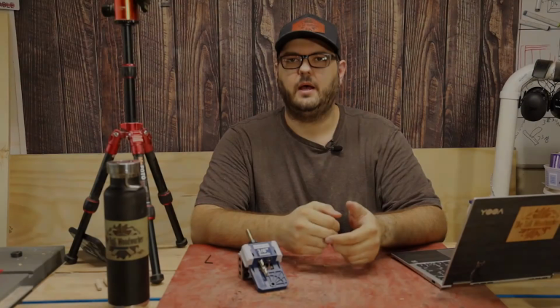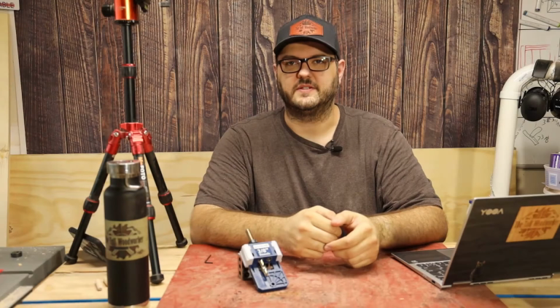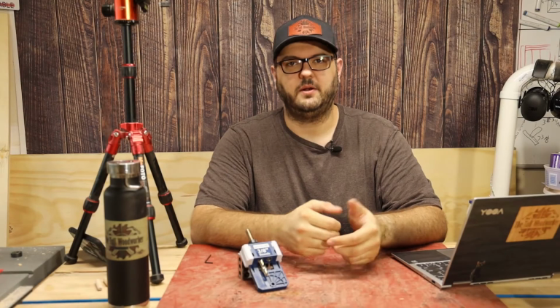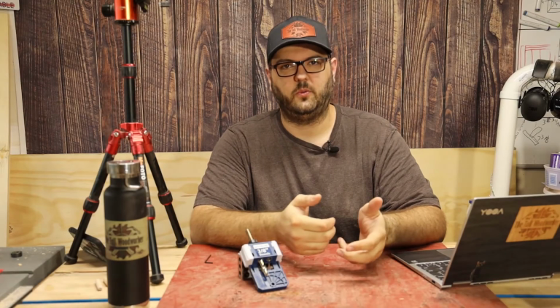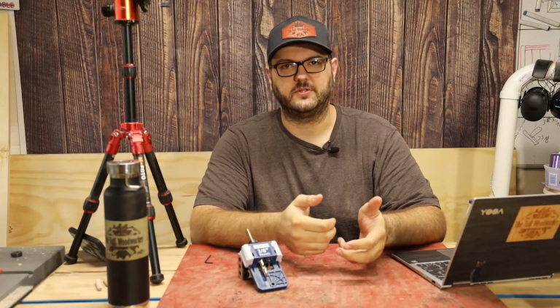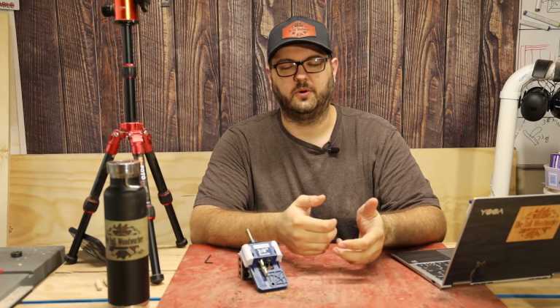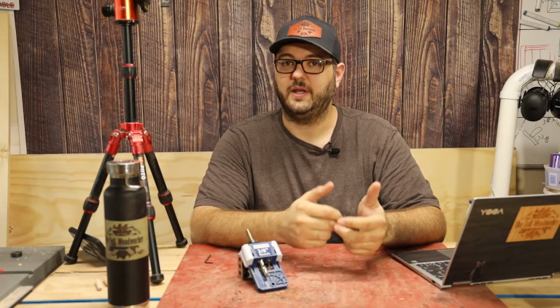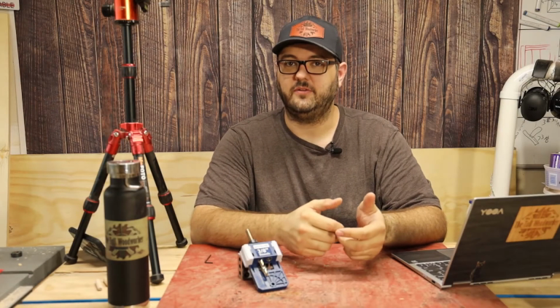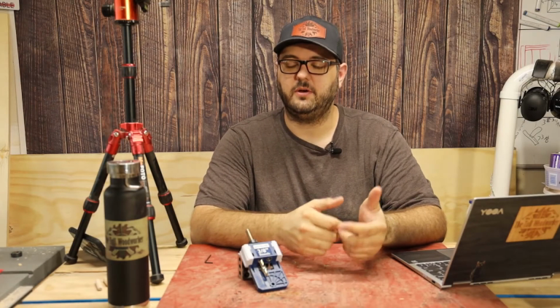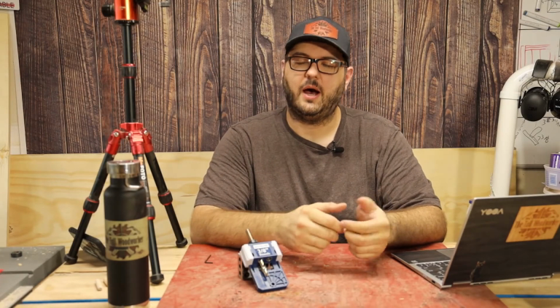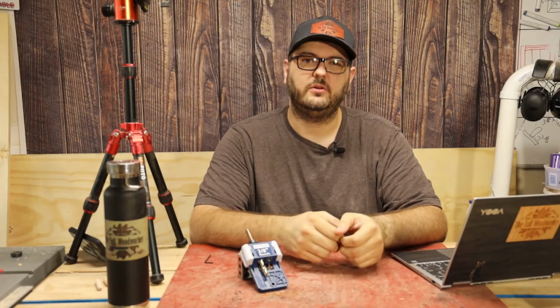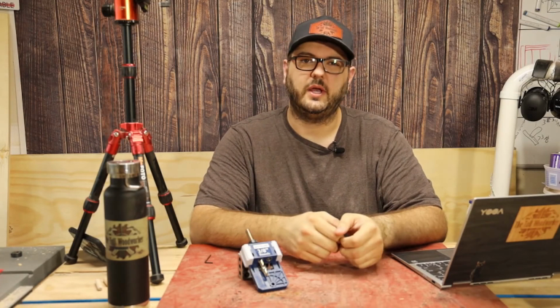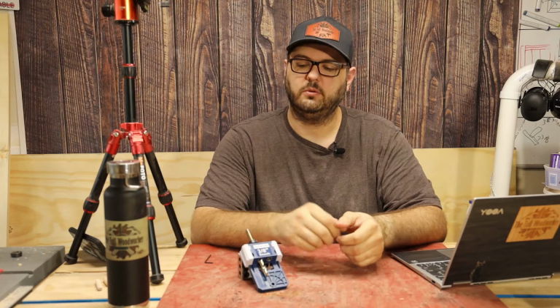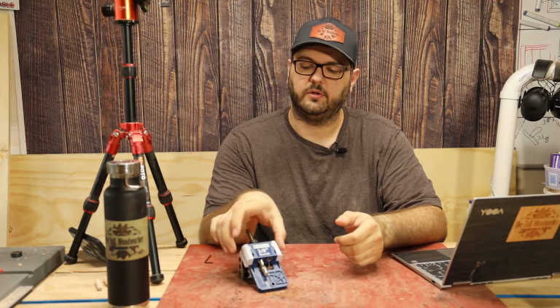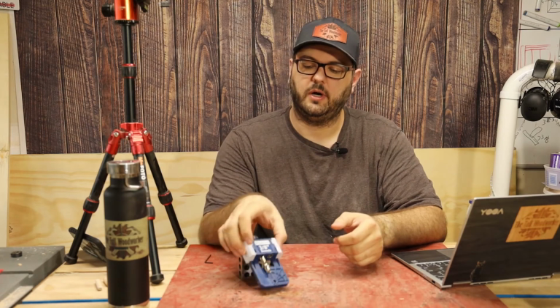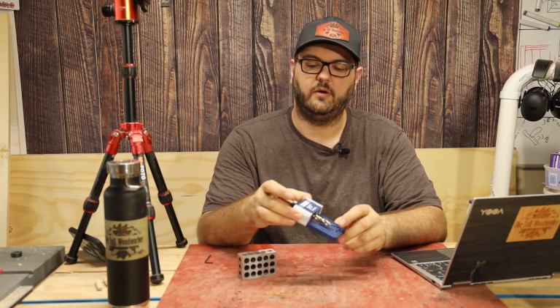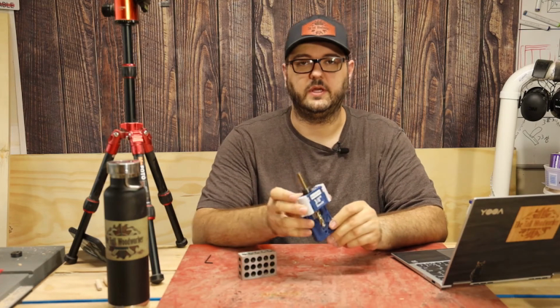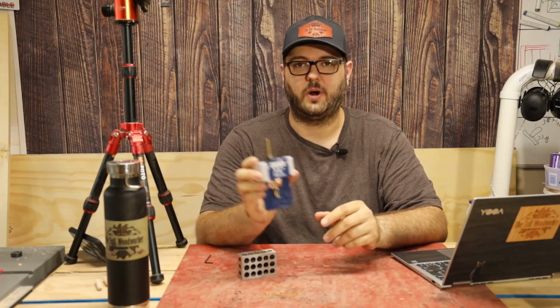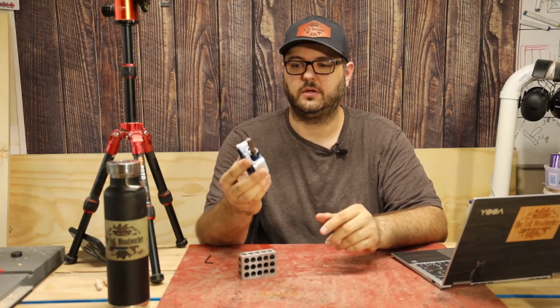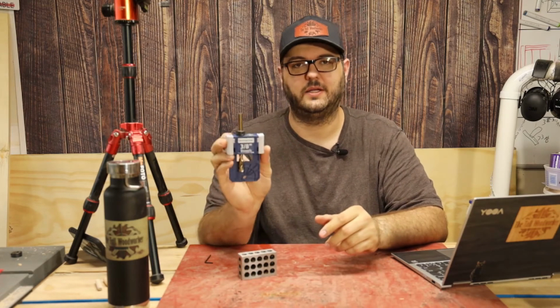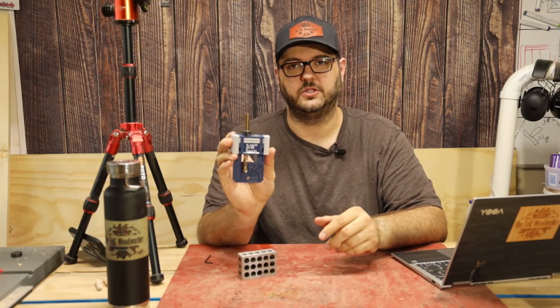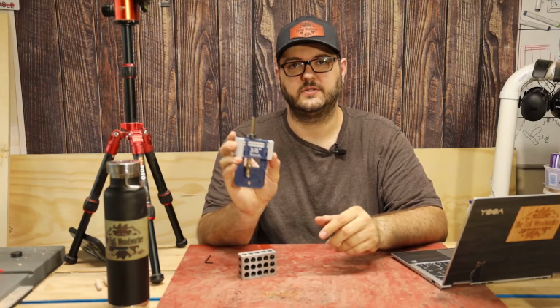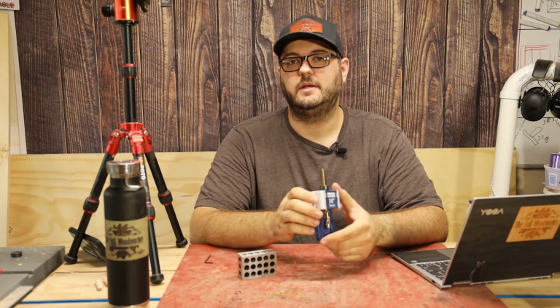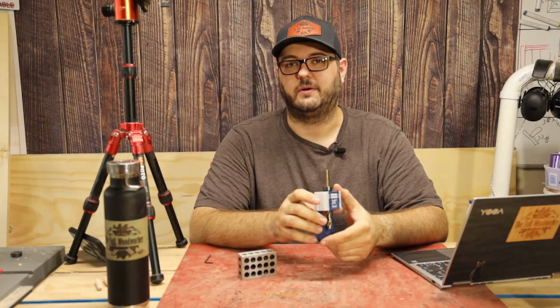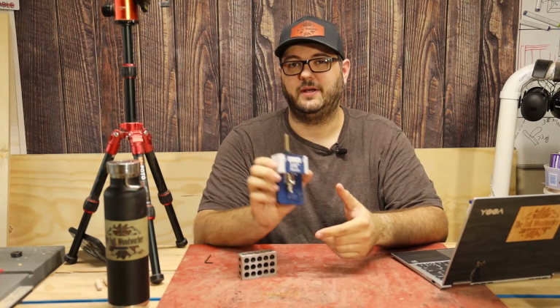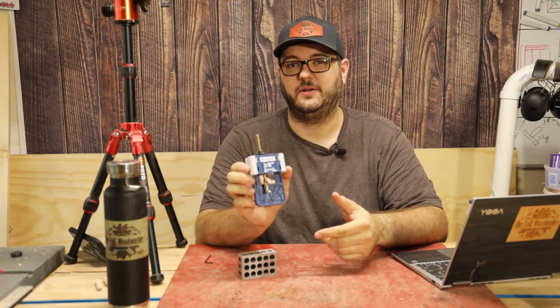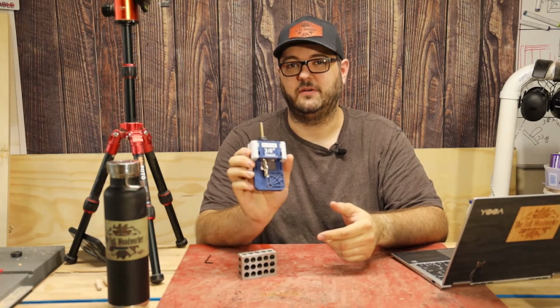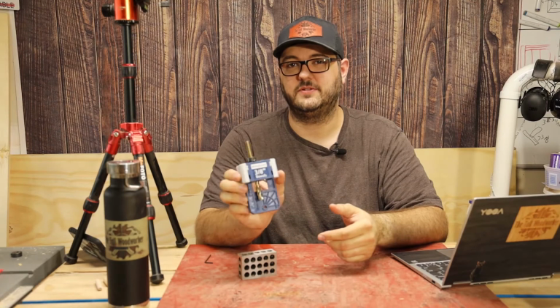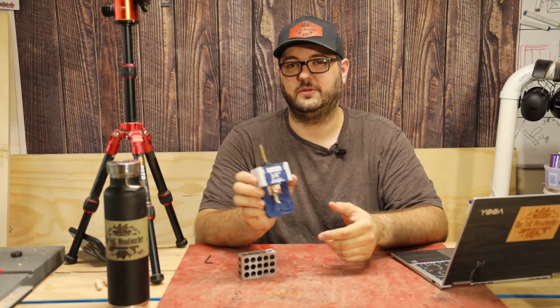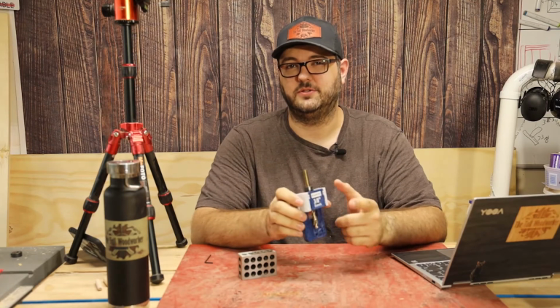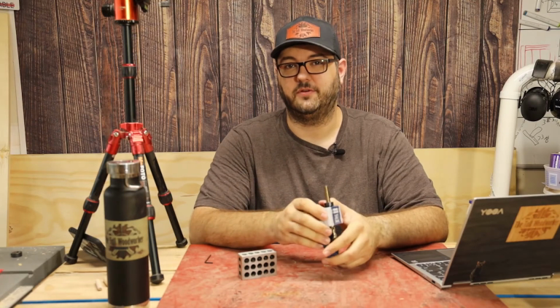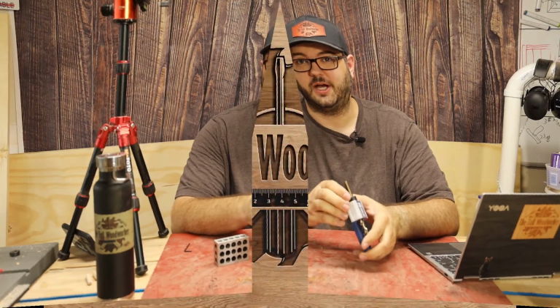Hi, this is Scott. Welcome to the Tall Woodworker. In this video I want to do a tool review of the Rockler dowel jigs. Stick around and I'll tell you if this is a tool that you should have for your shop.